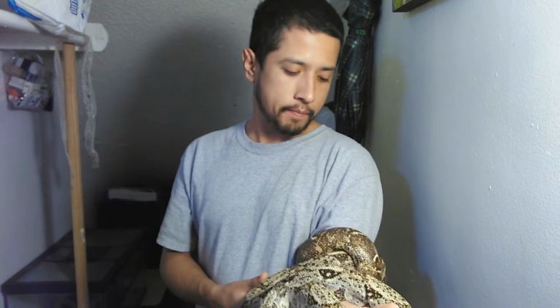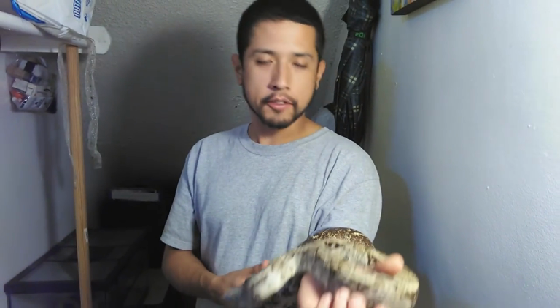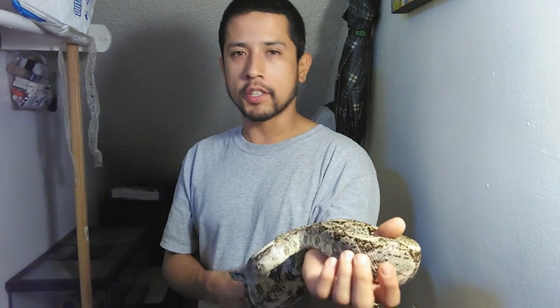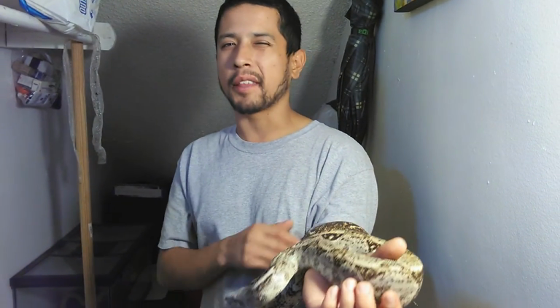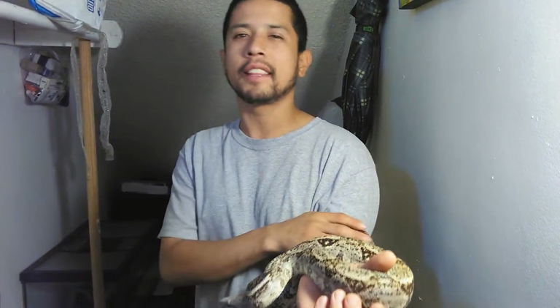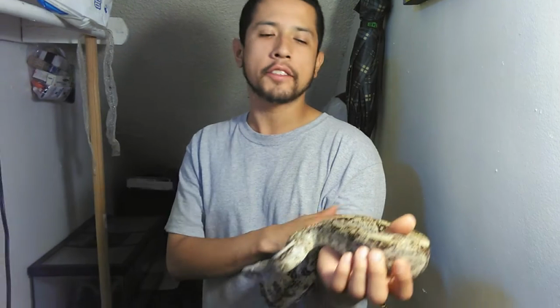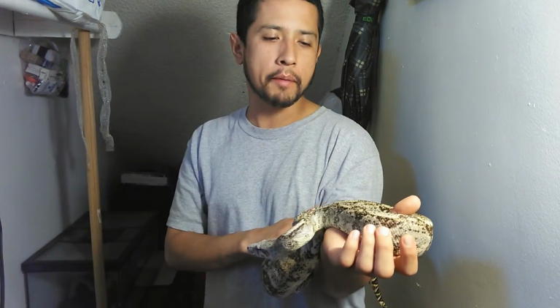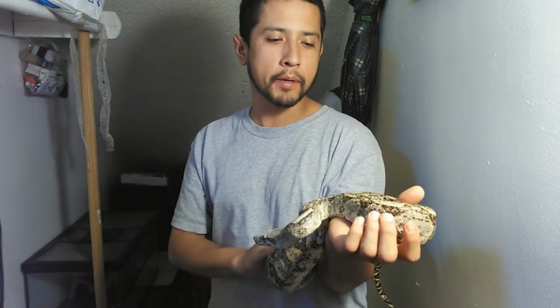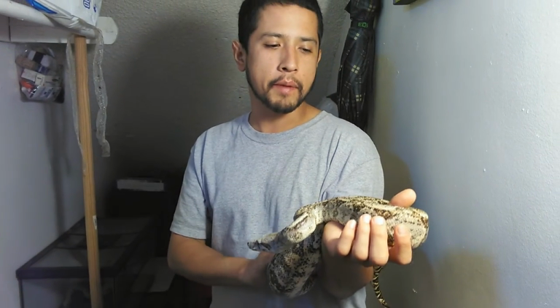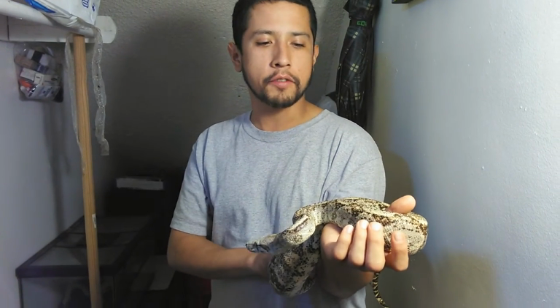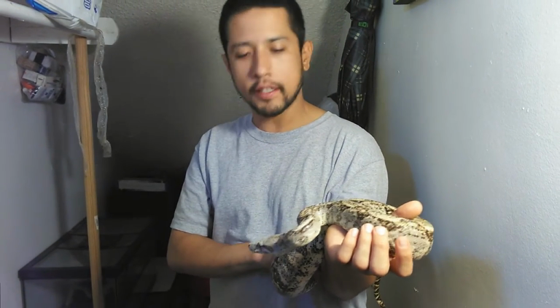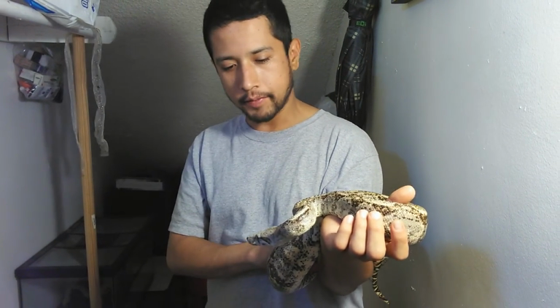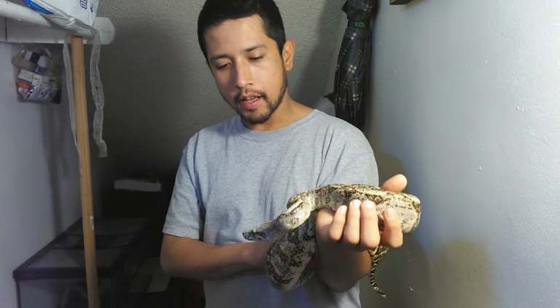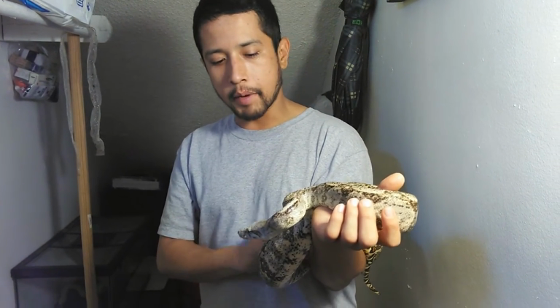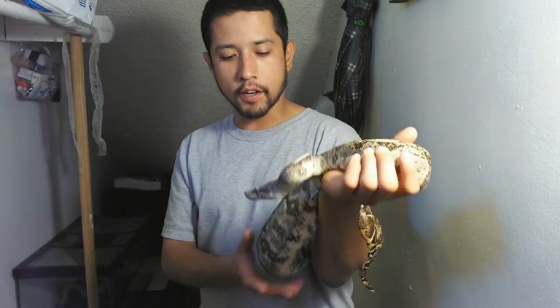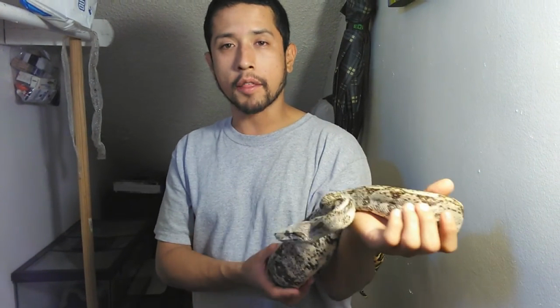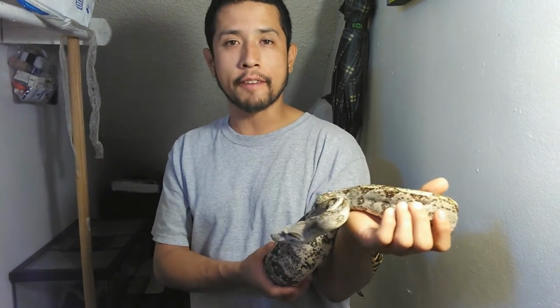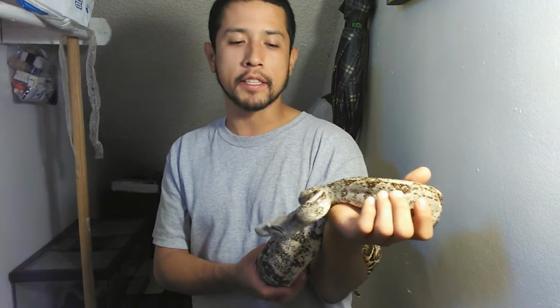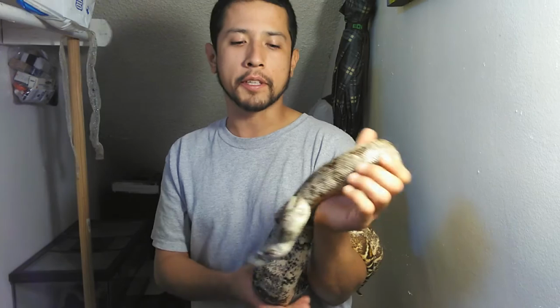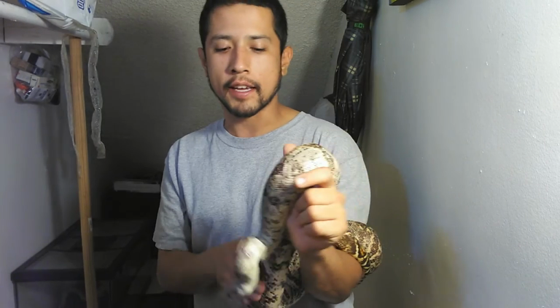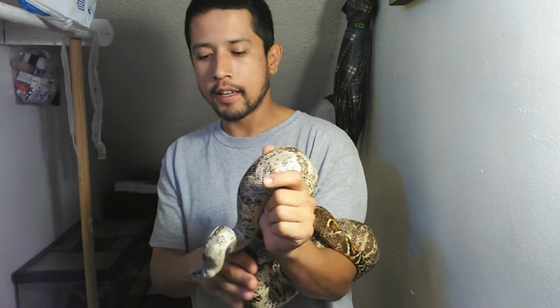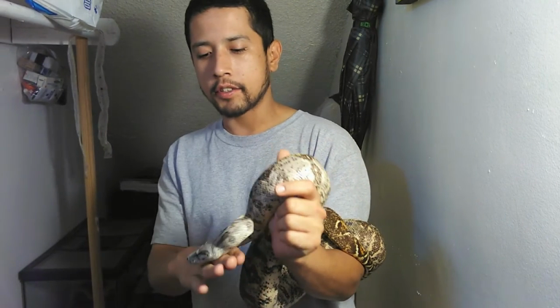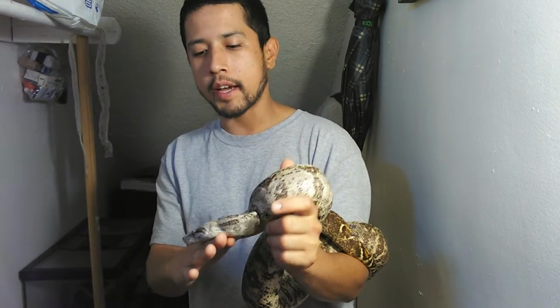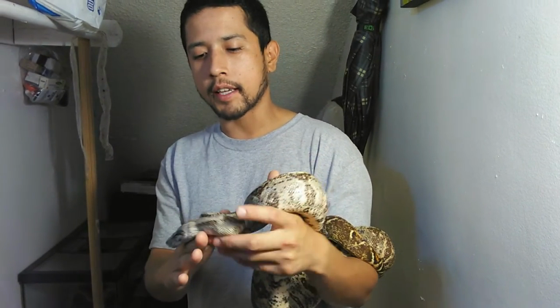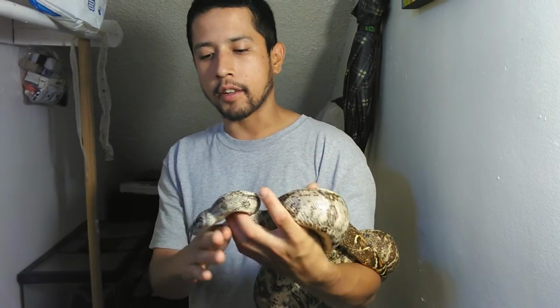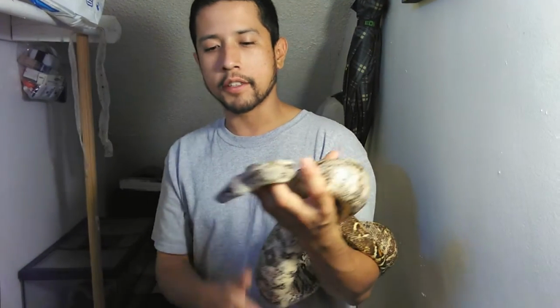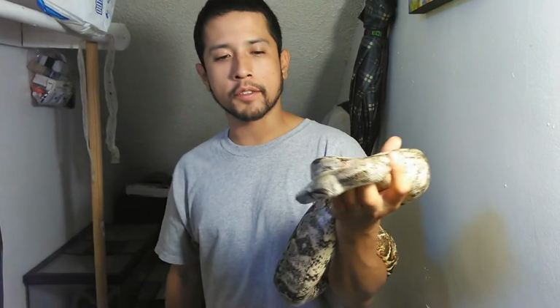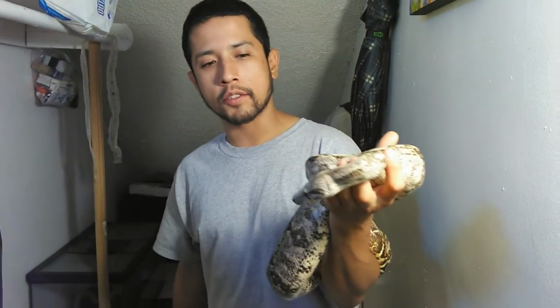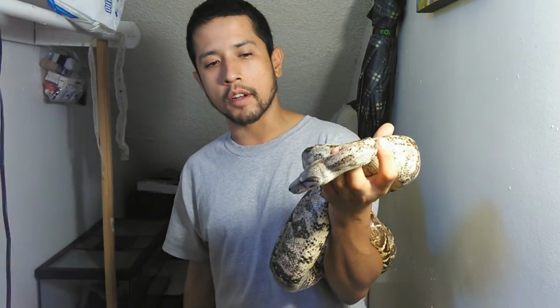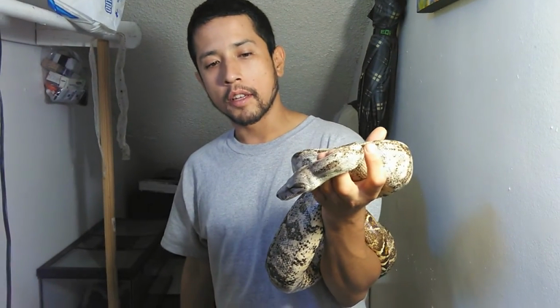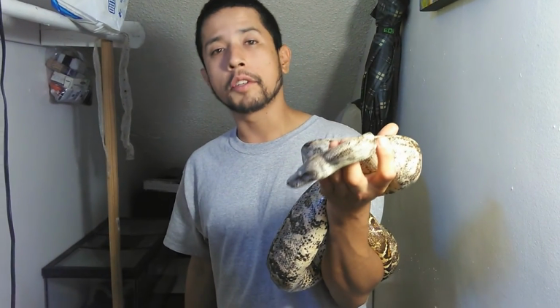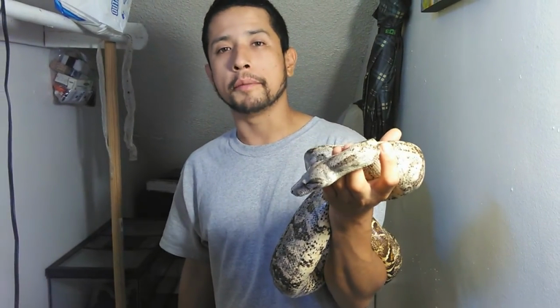Not so much in length — in length I think she's probably put on about two feet. But her girth has definitely doubled in size. She's quite a thick girl and she's quite strong when she wants to be.